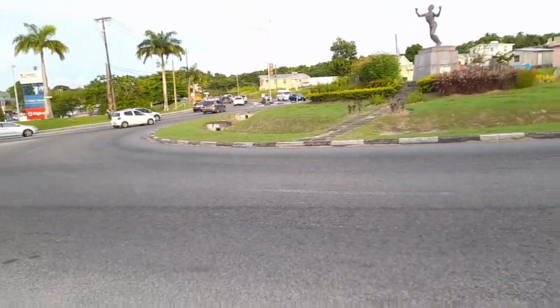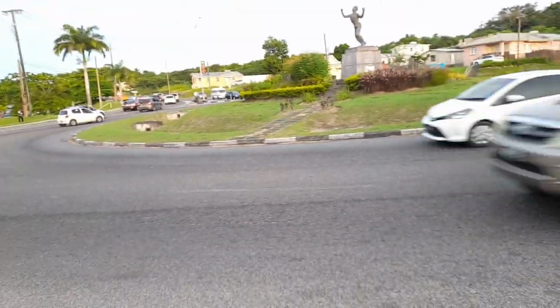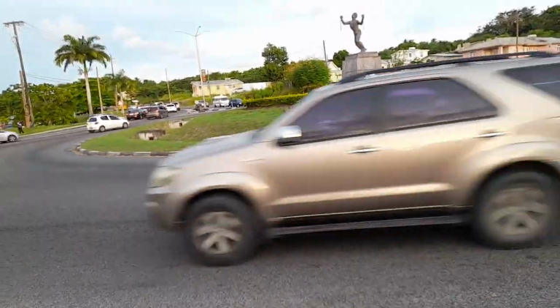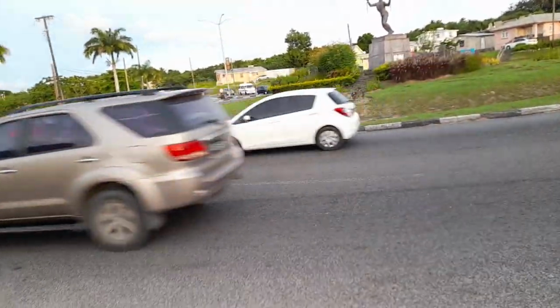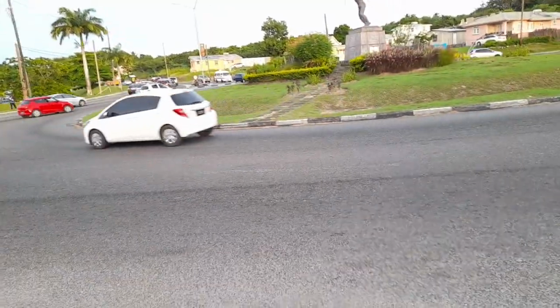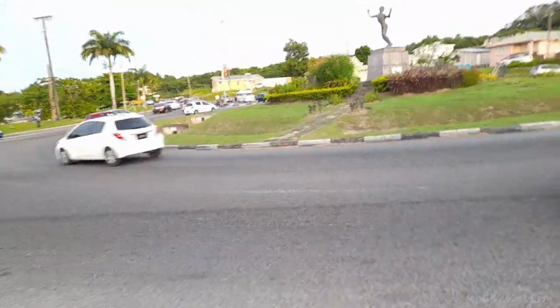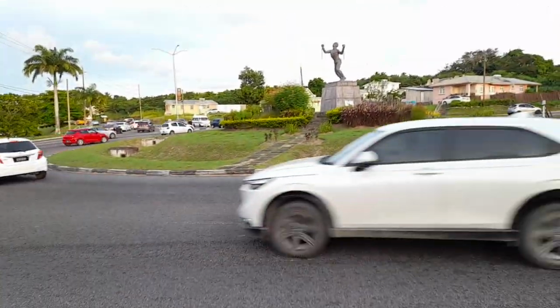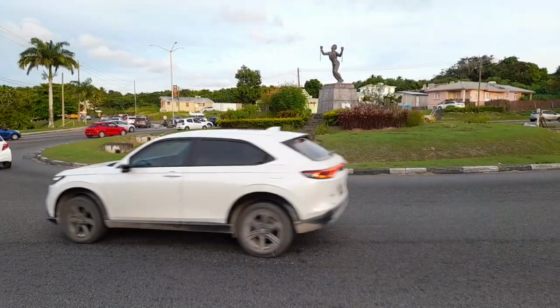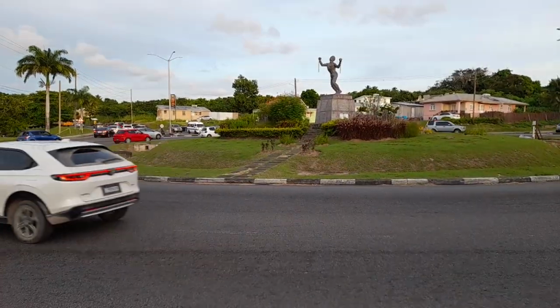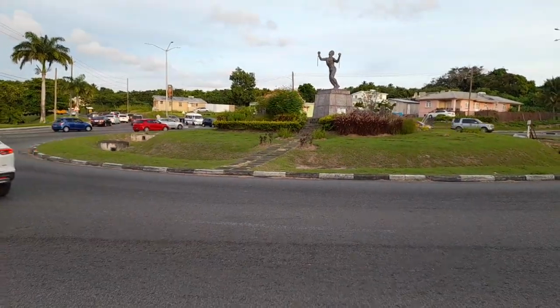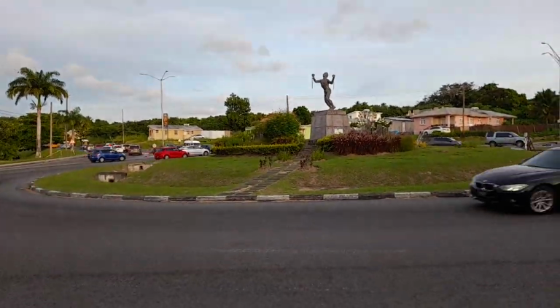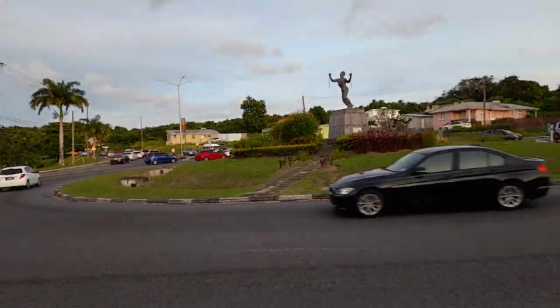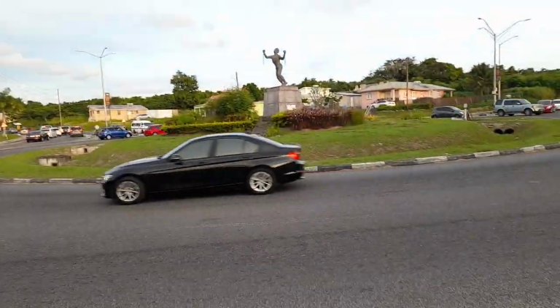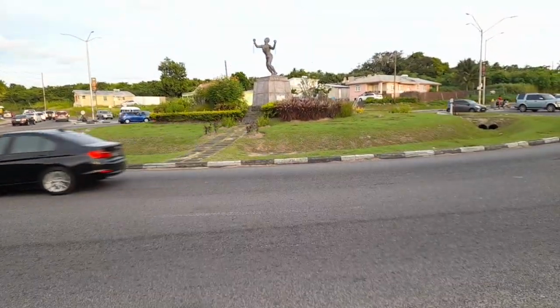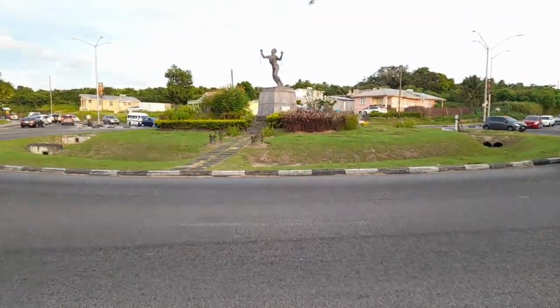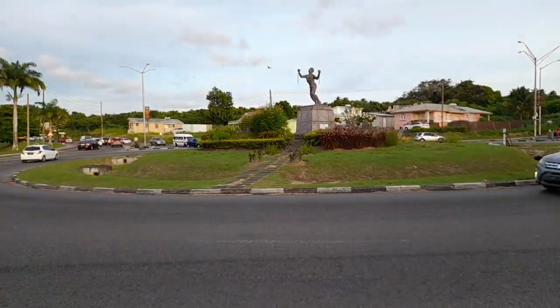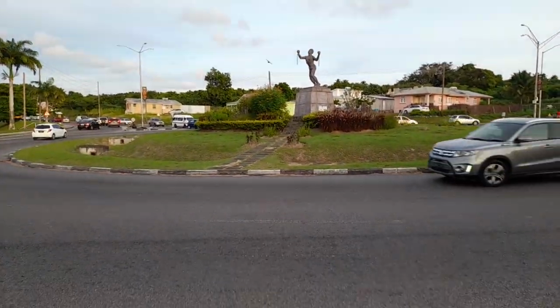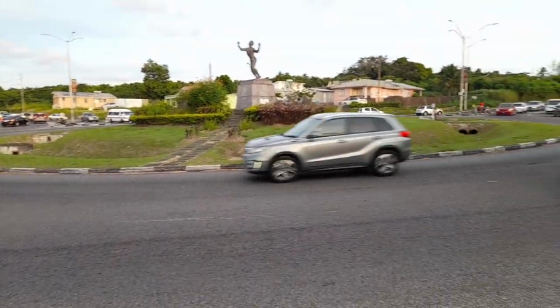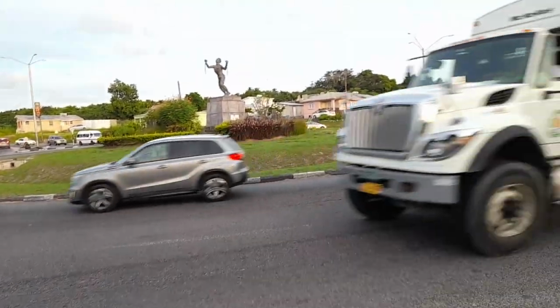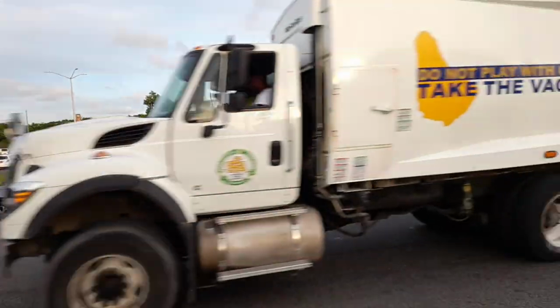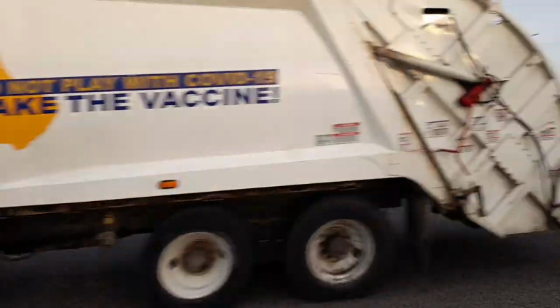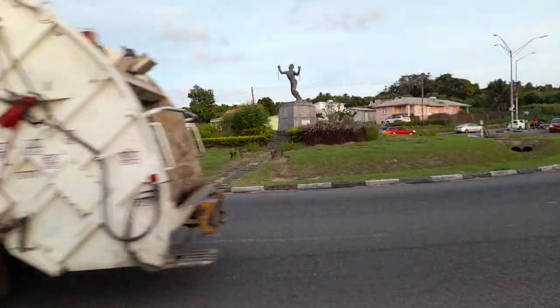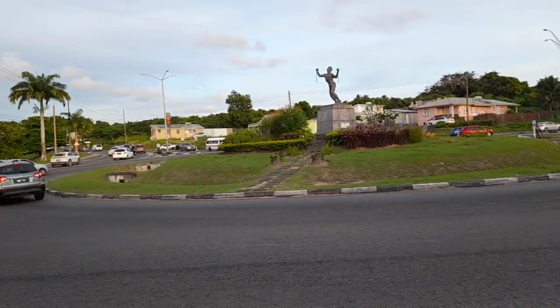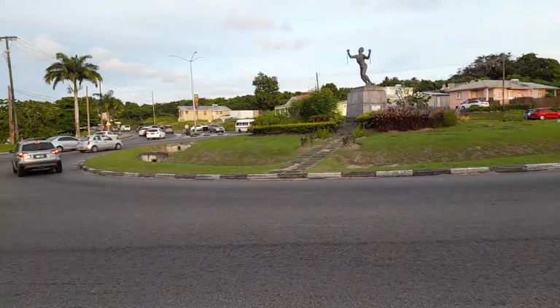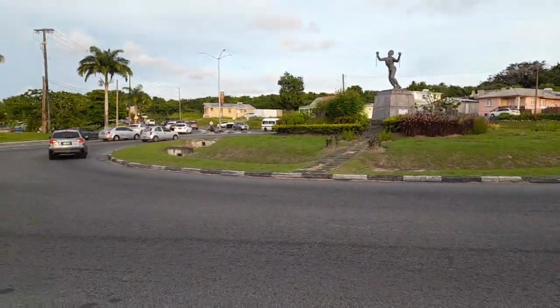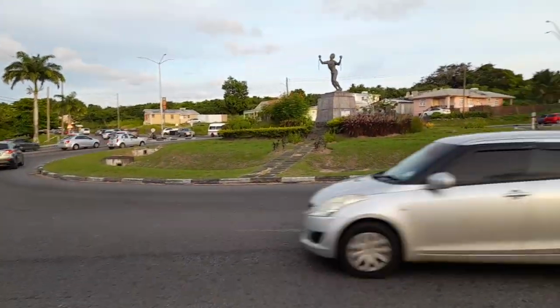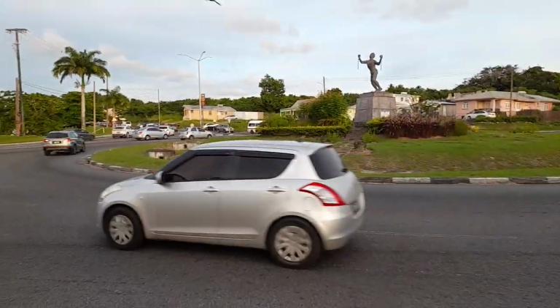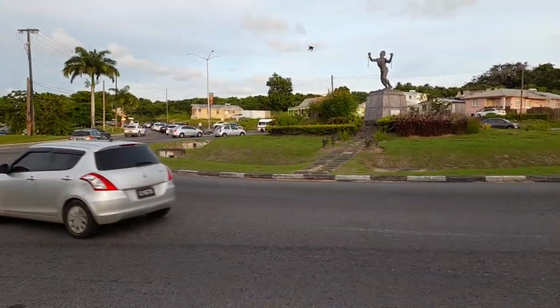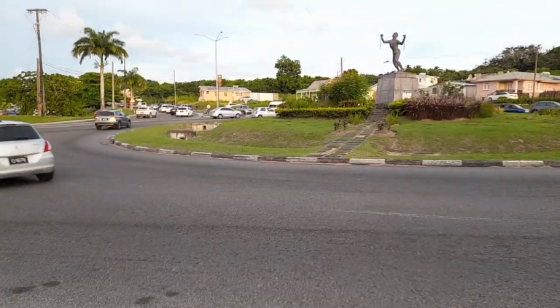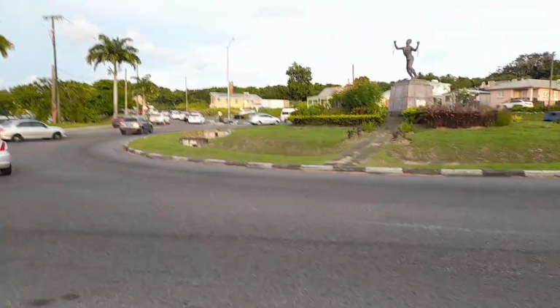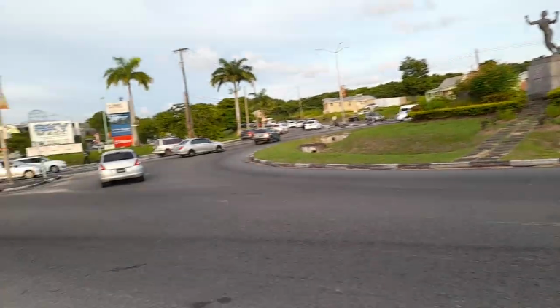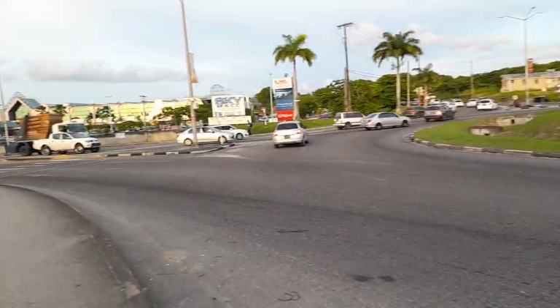The Bussa statue was carved by a local sculptor, Carre Van Hagen.